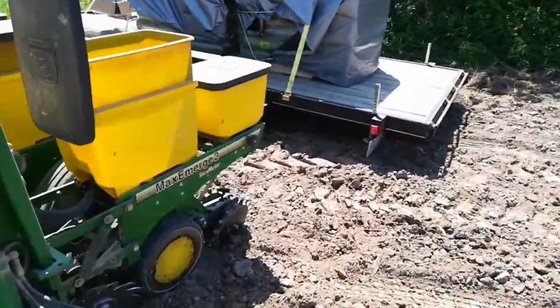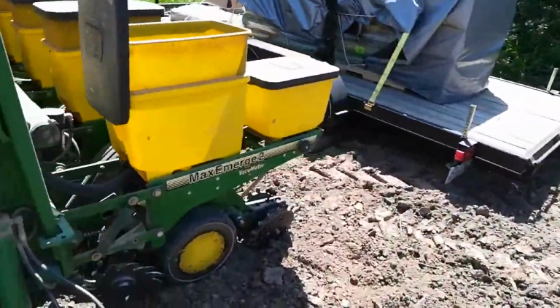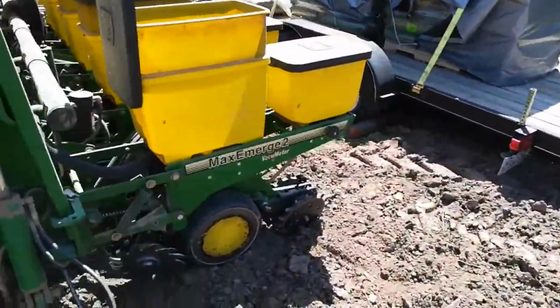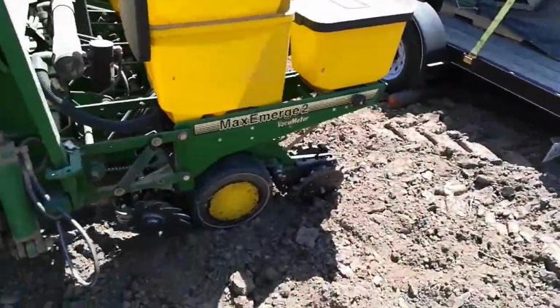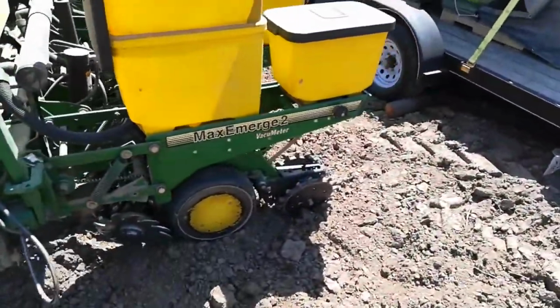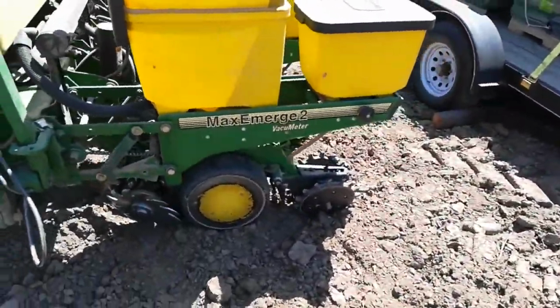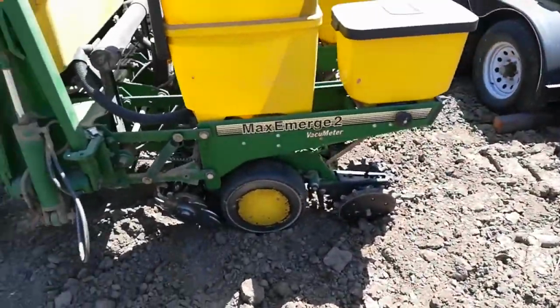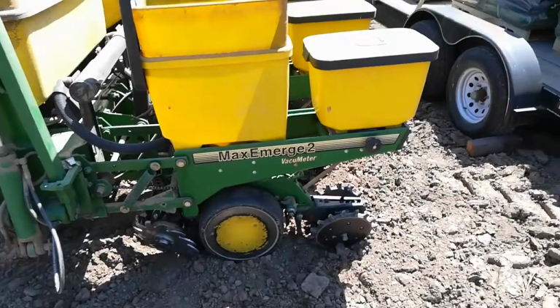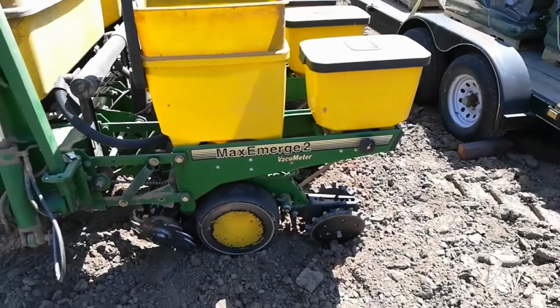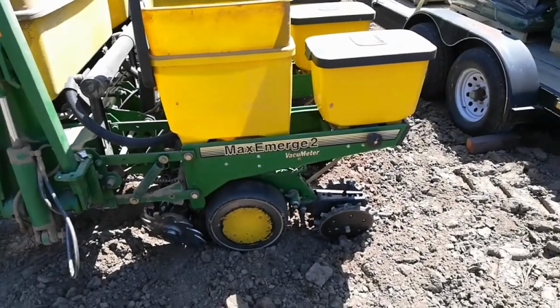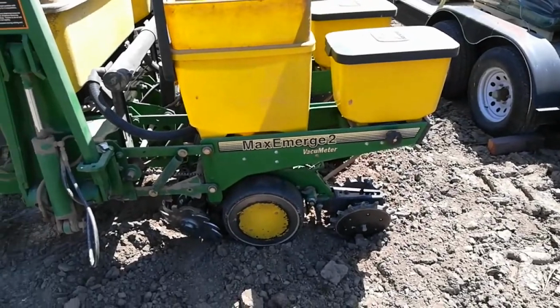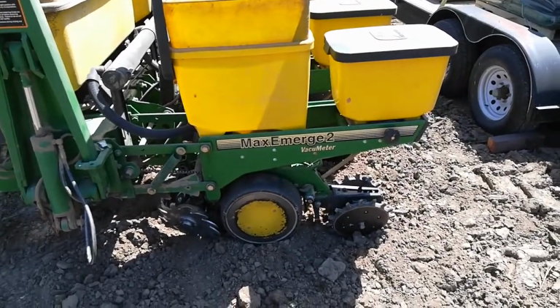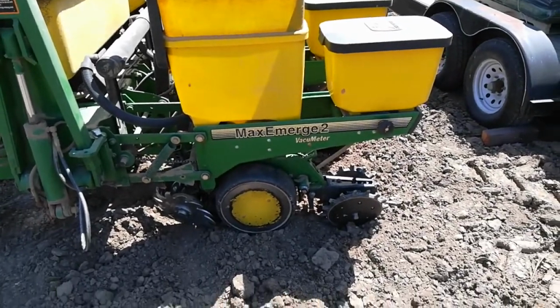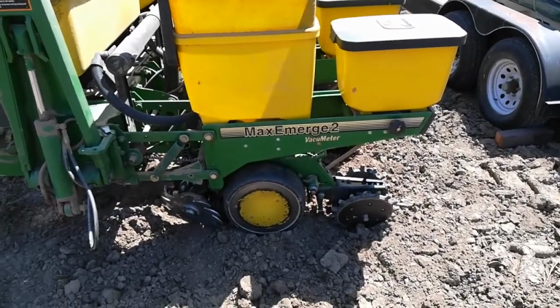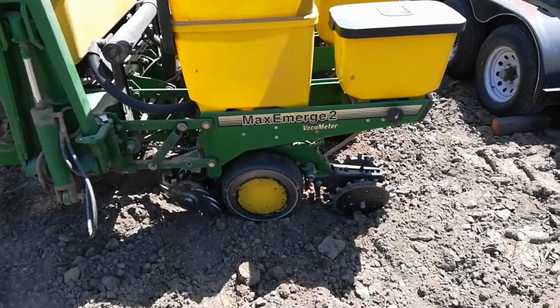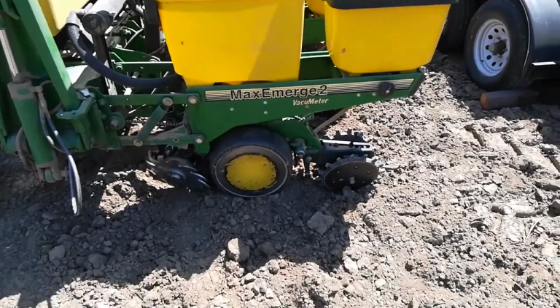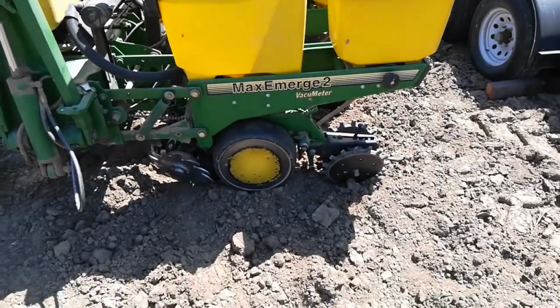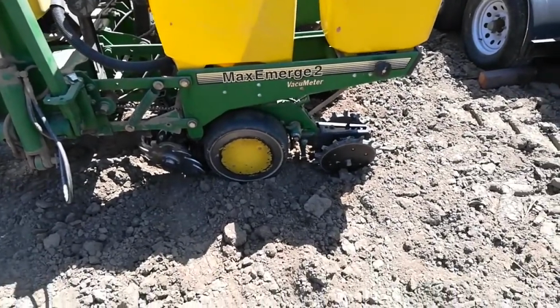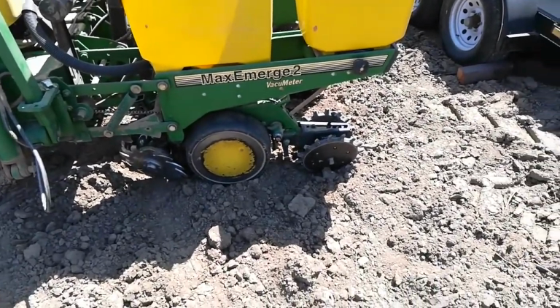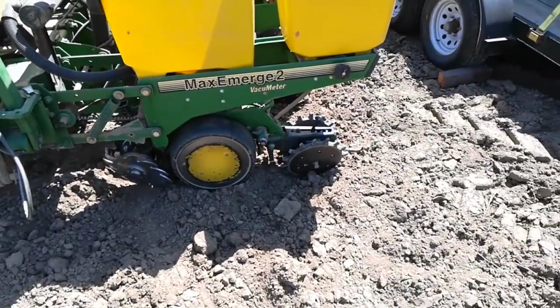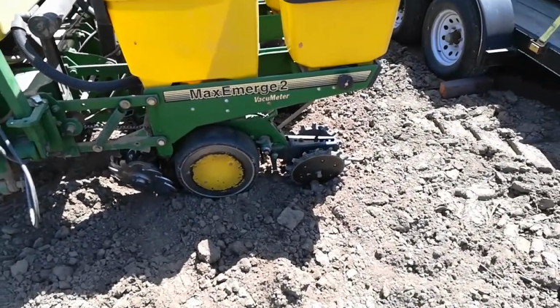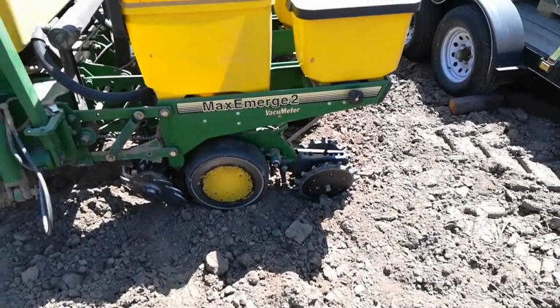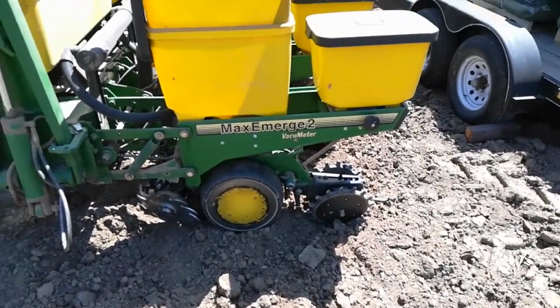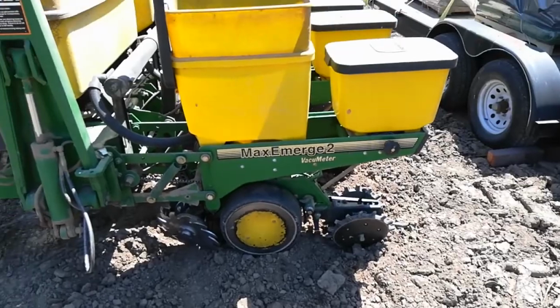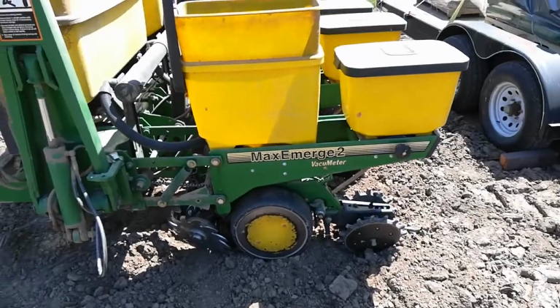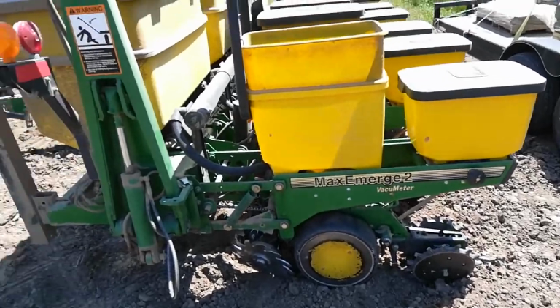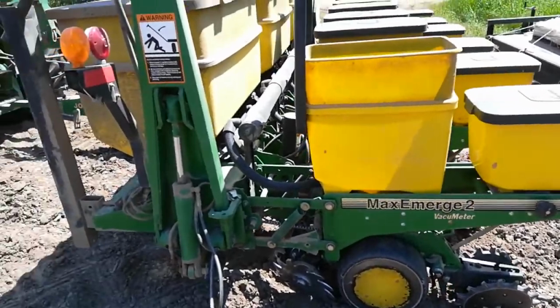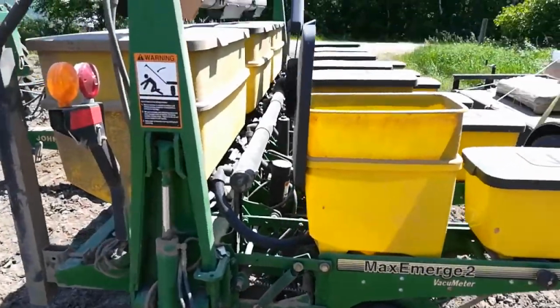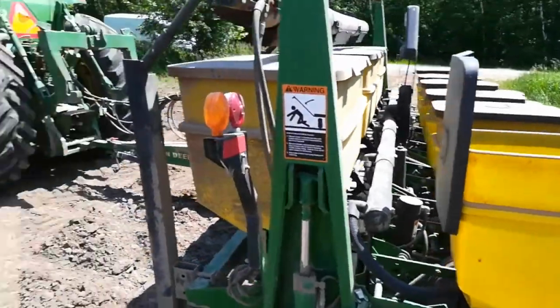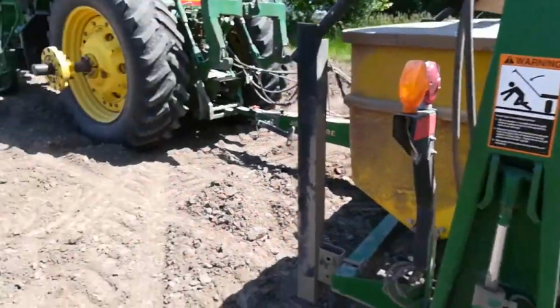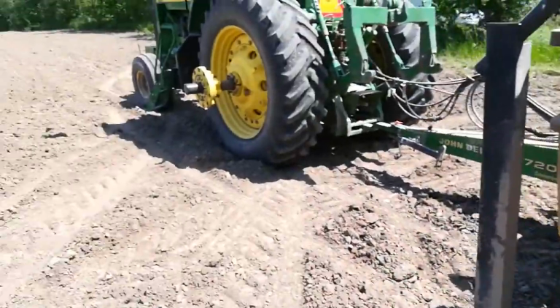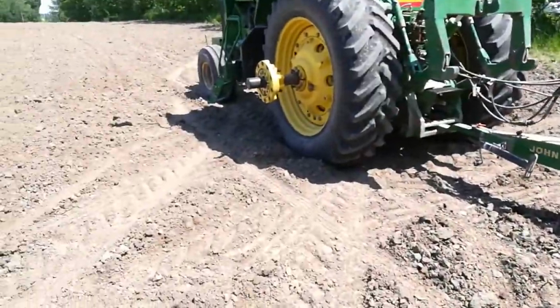It's an old planter but it gets it in the ground. Gauge wheels press down pretty good and create a furrow and plant the seed. I'm planting it one and three-quarters inches into moisture.